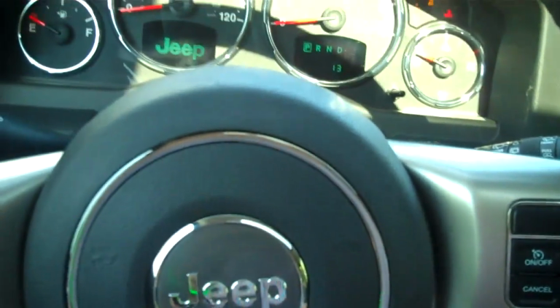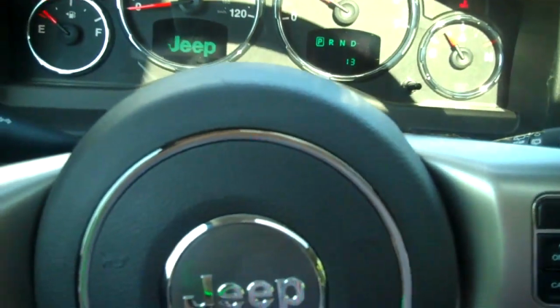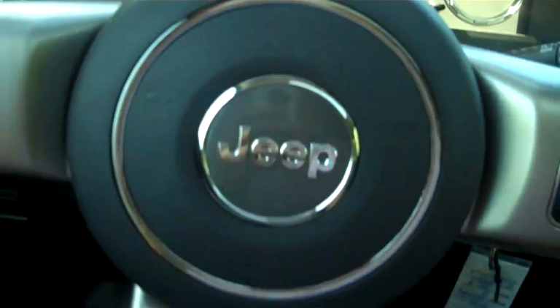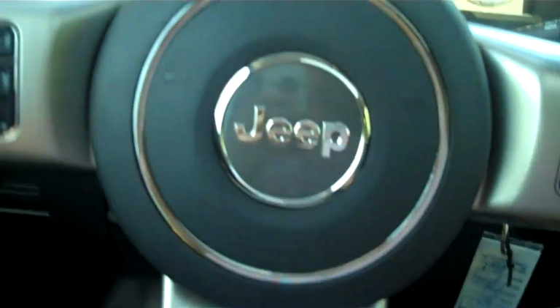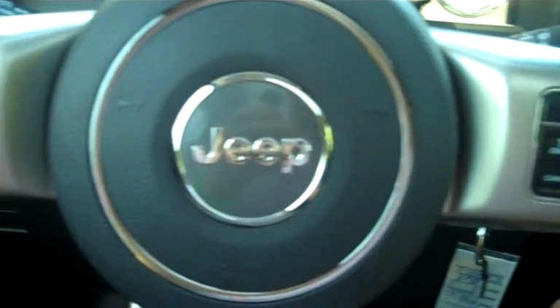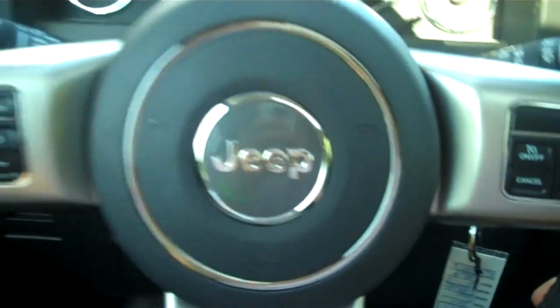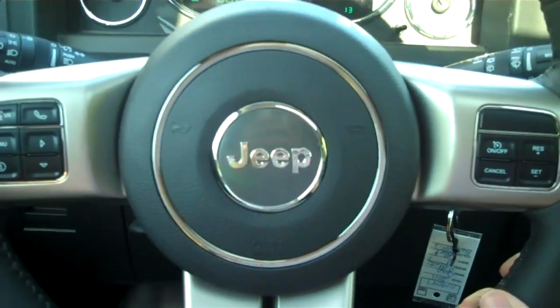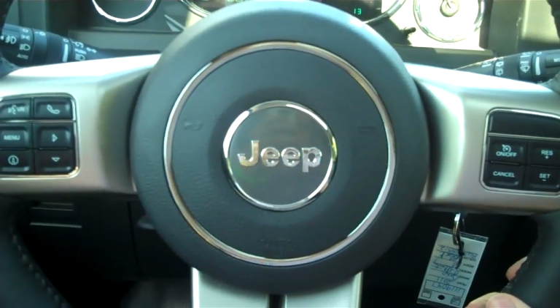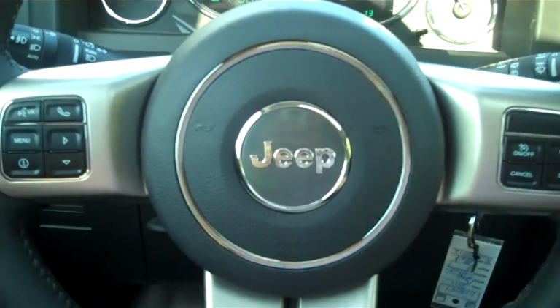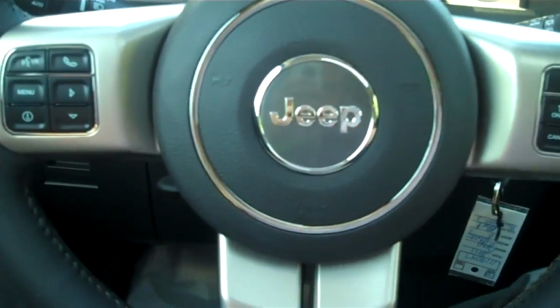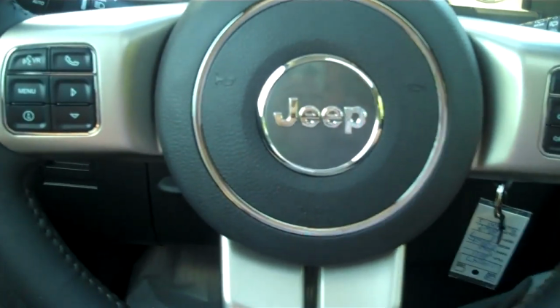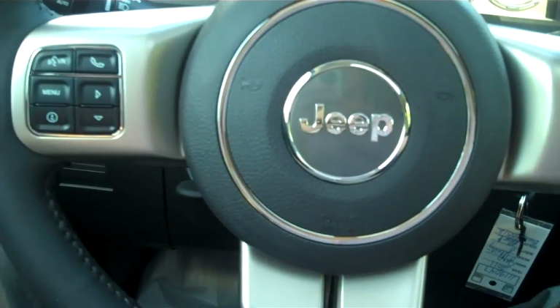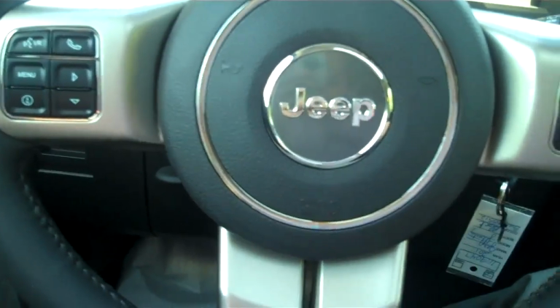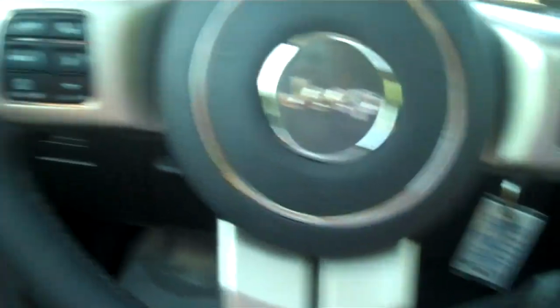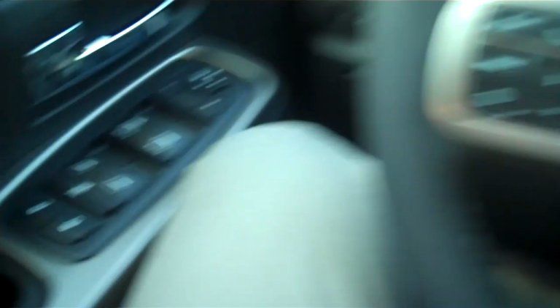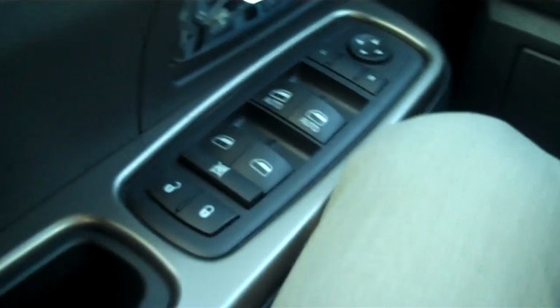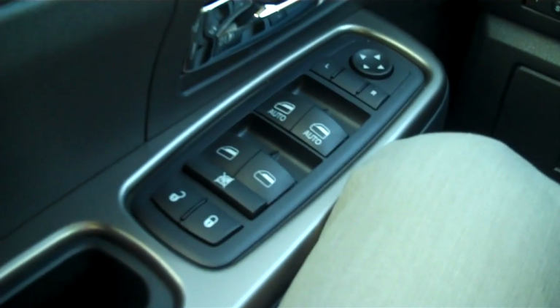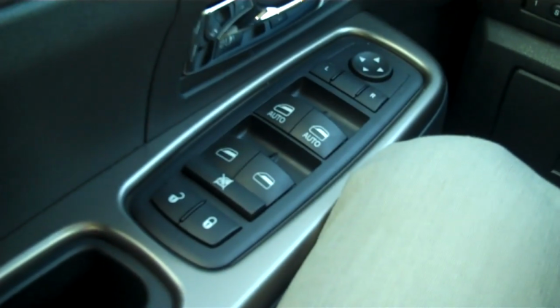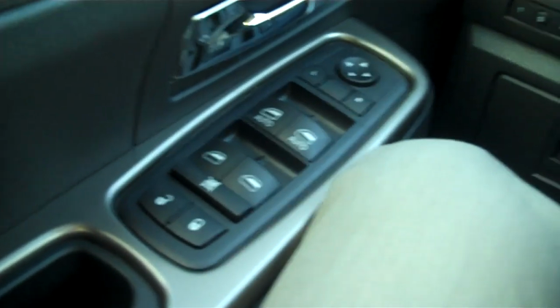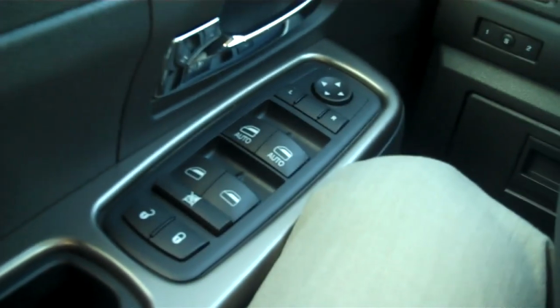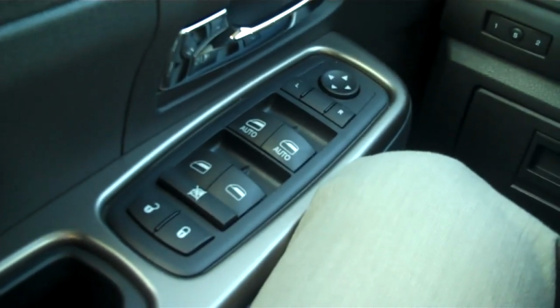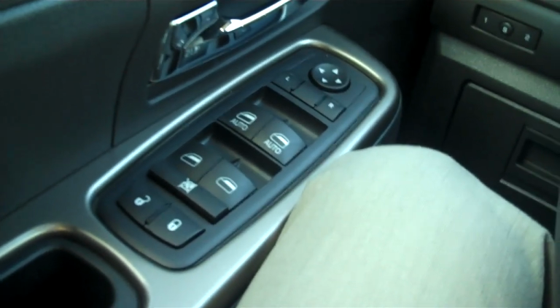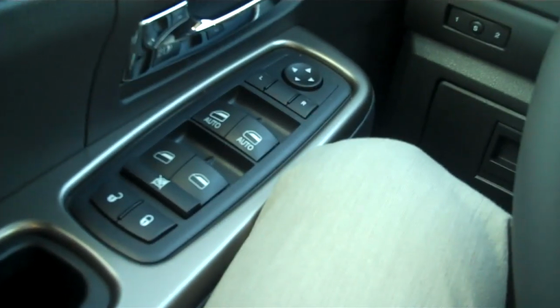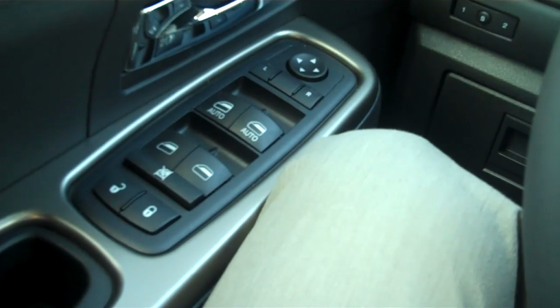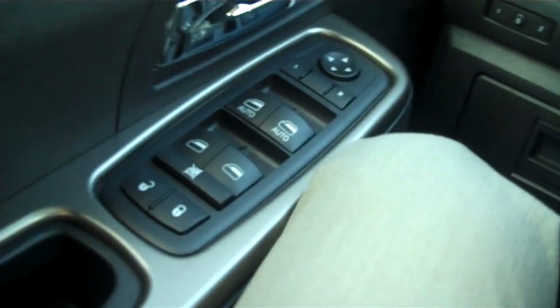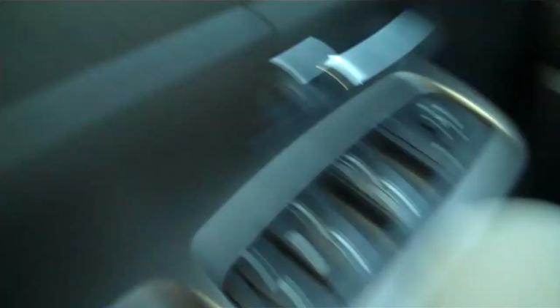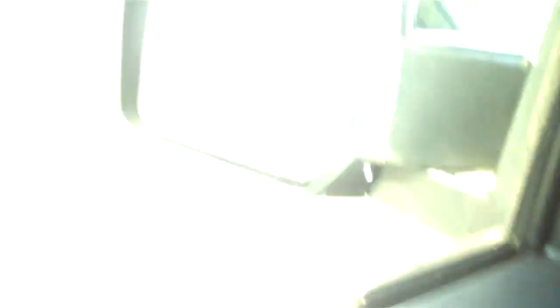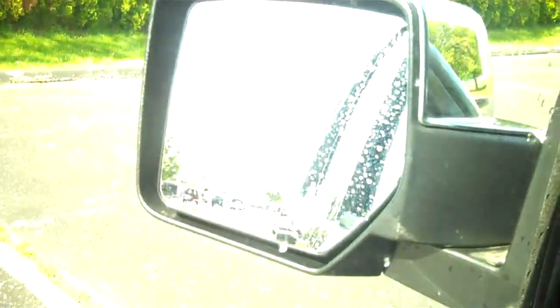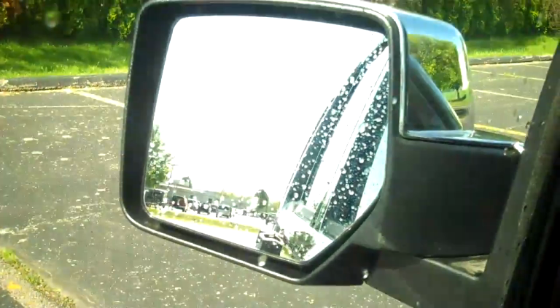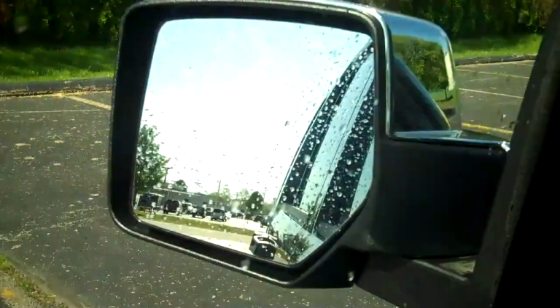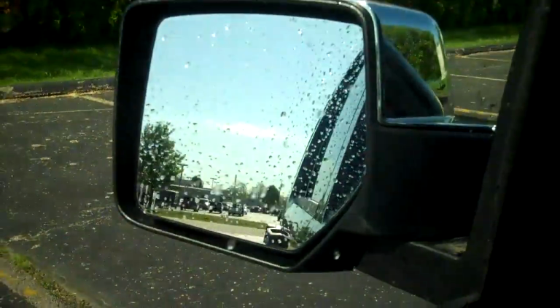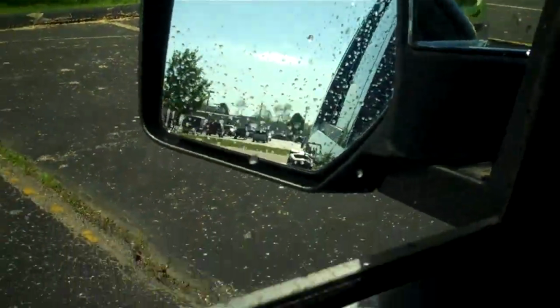Start it up. Cruise and tilt on the steering wheel. Power windows, locks, mirrors, and heated outside mirrors.